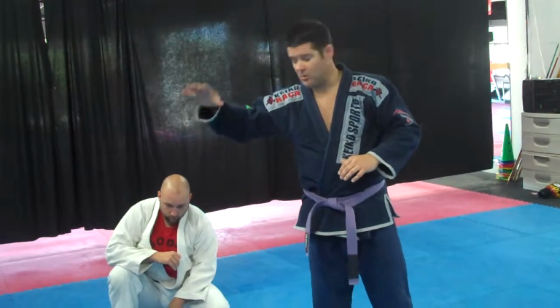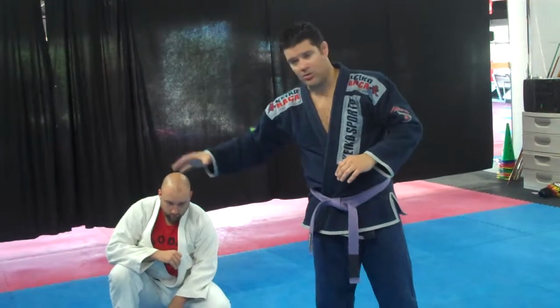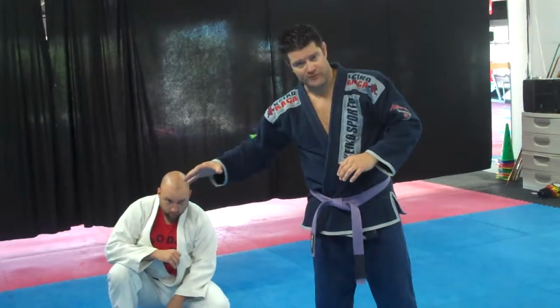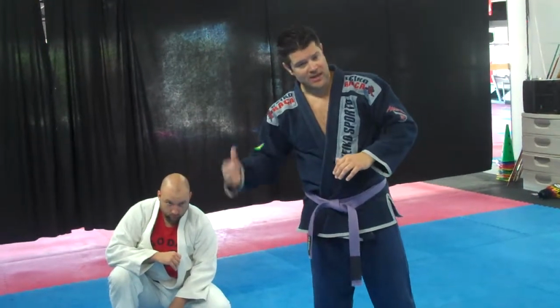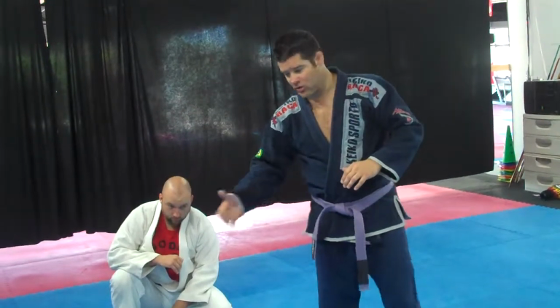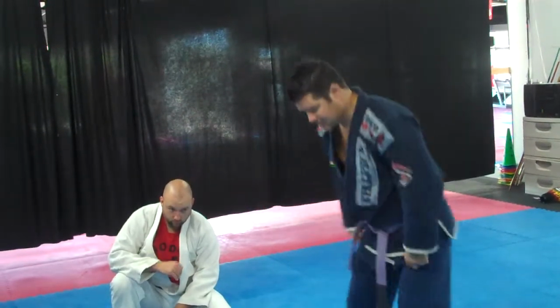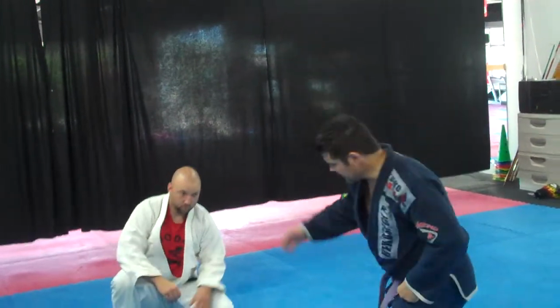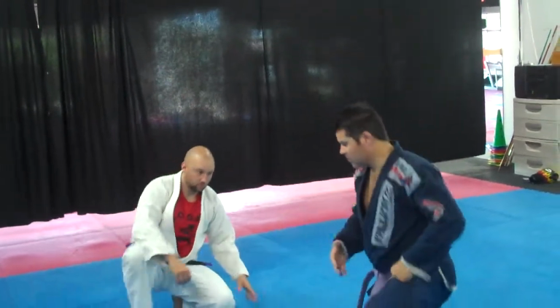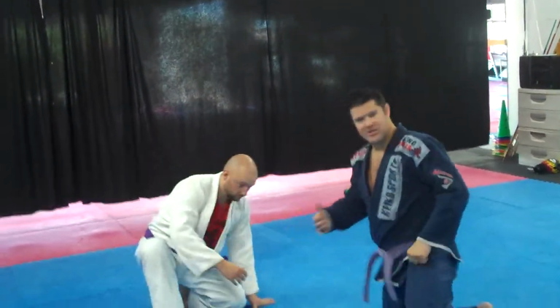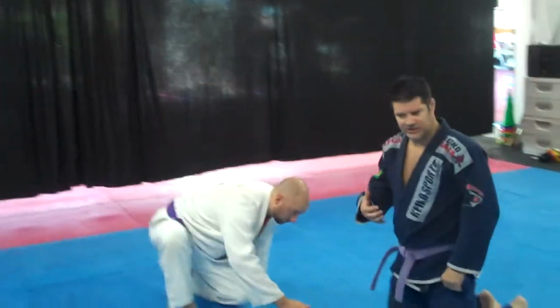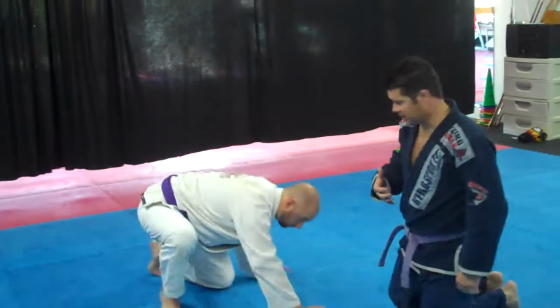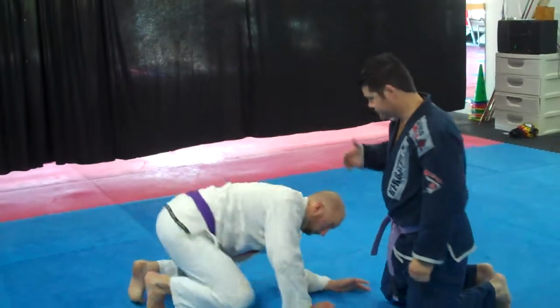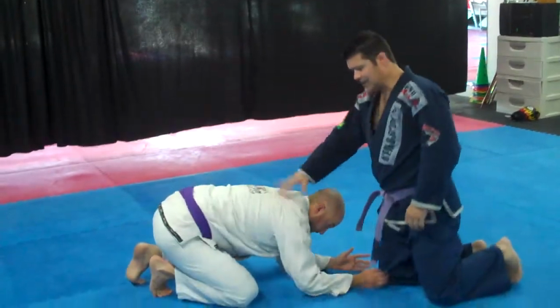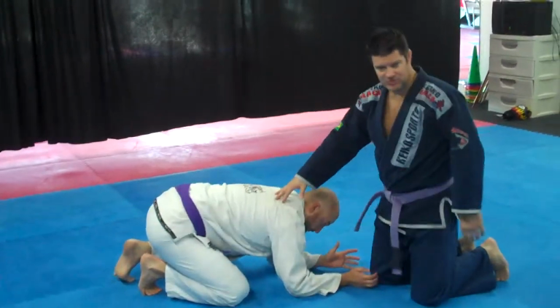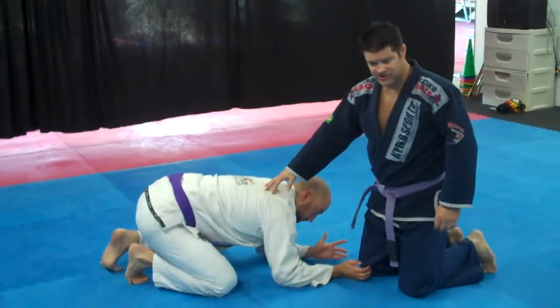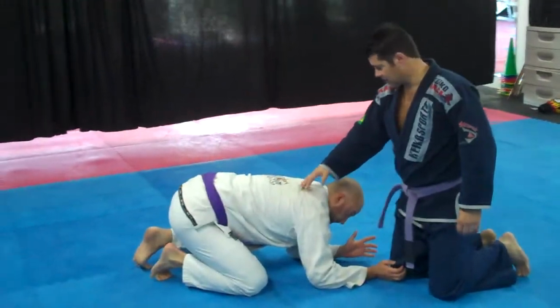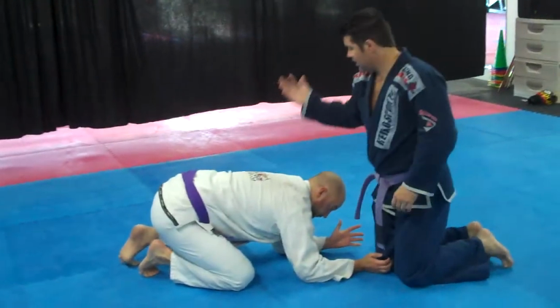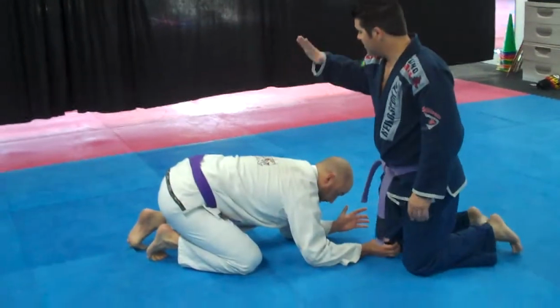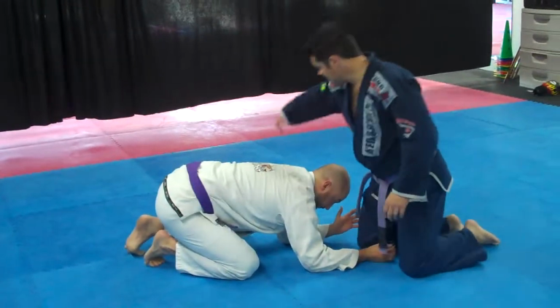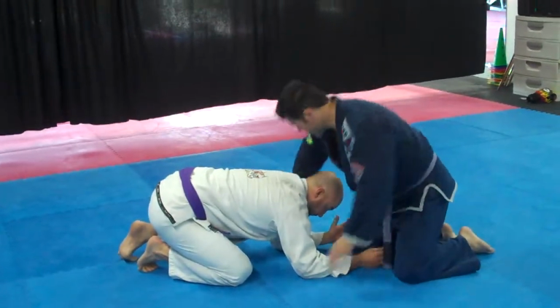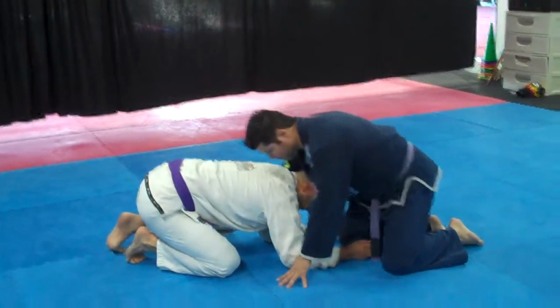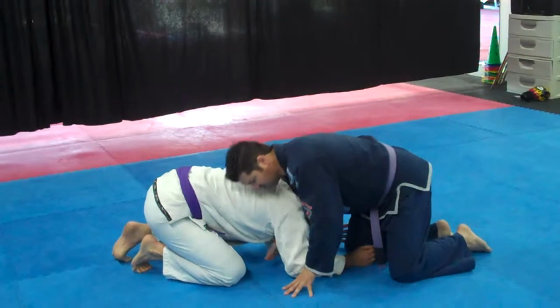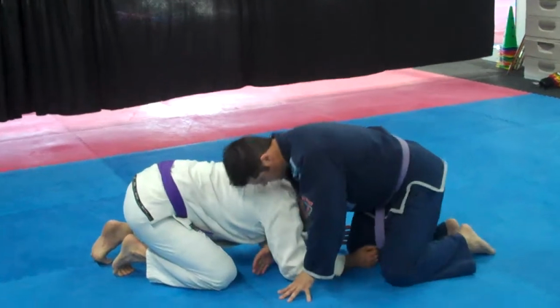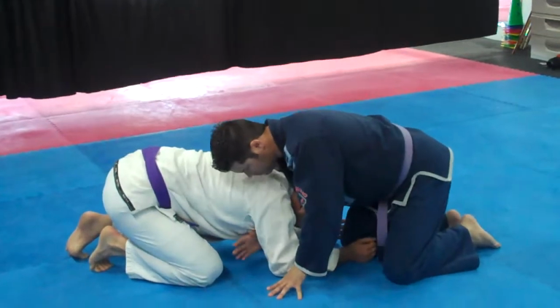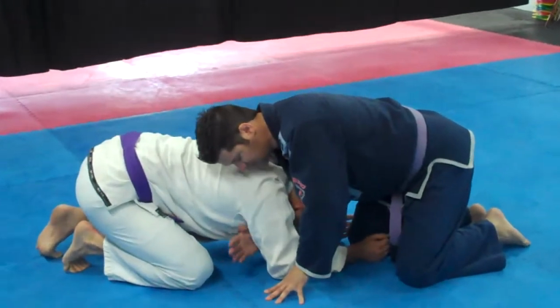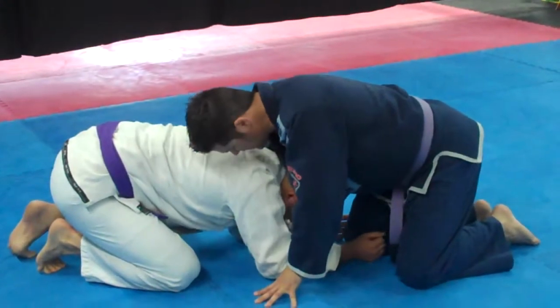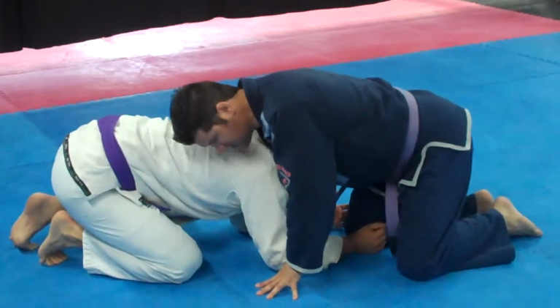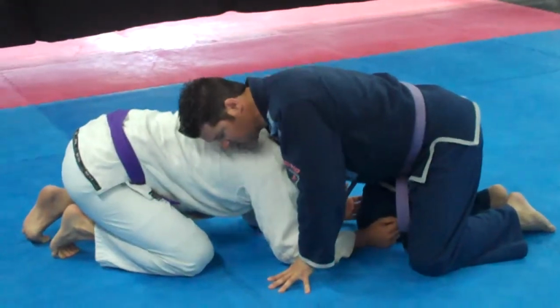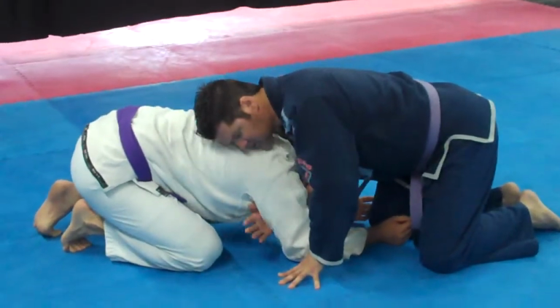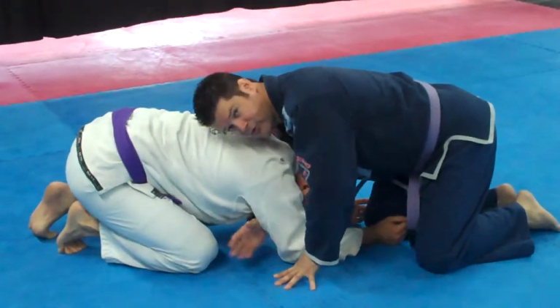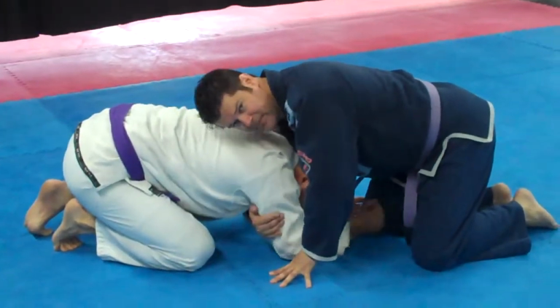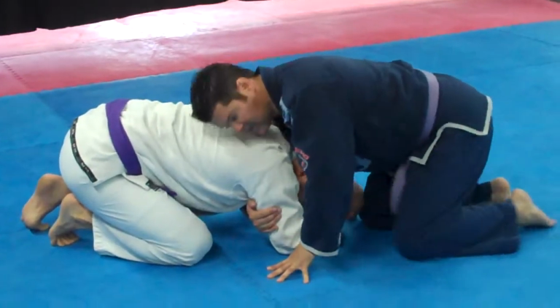So what we're going to start from here with the anaconda choke — he's turning up, maybe he's coming in for like a shot, and I was able to sprawl just a little bit. Now my hand is coming around his neck, I got him trapped here, and I'm coming through as deep as I can.